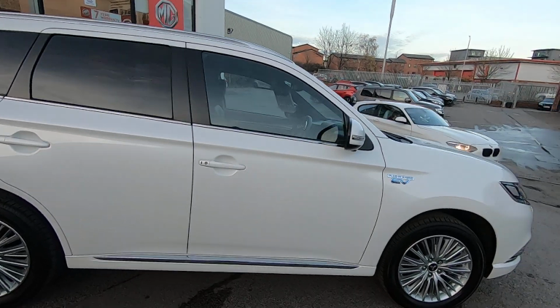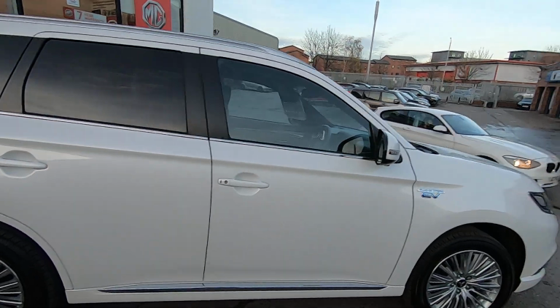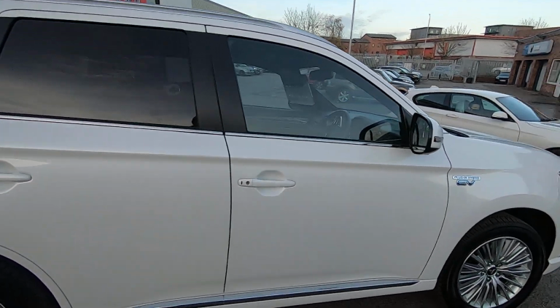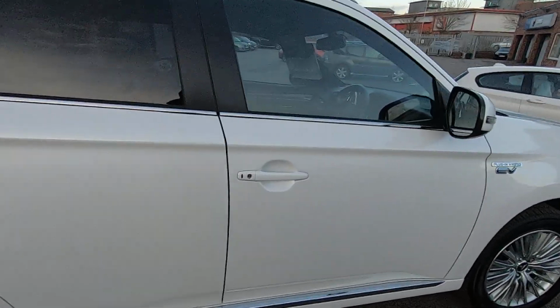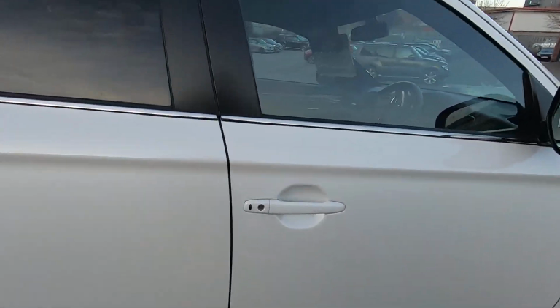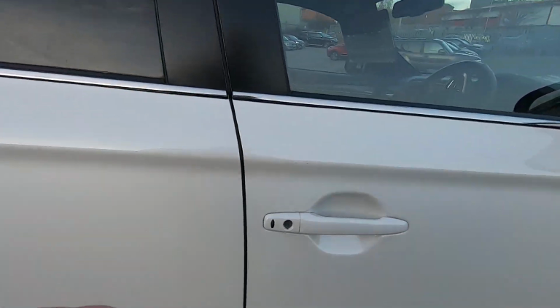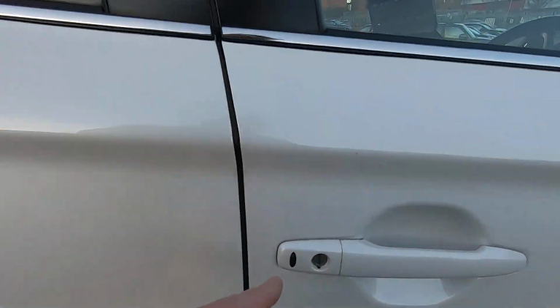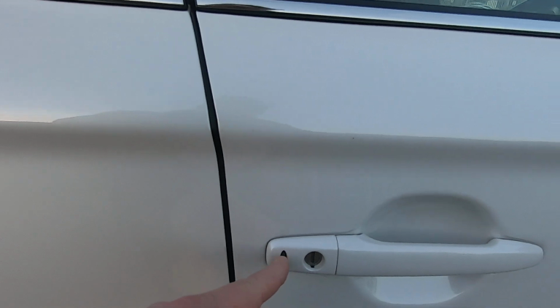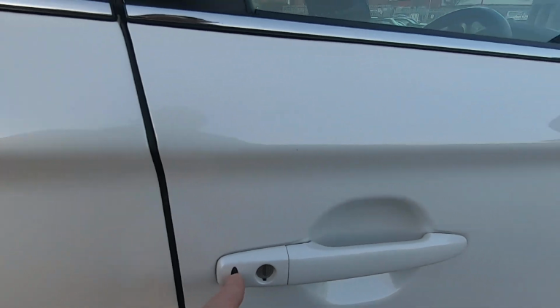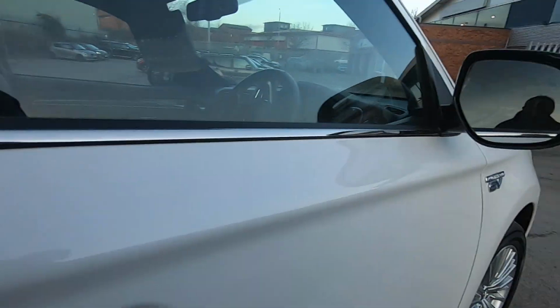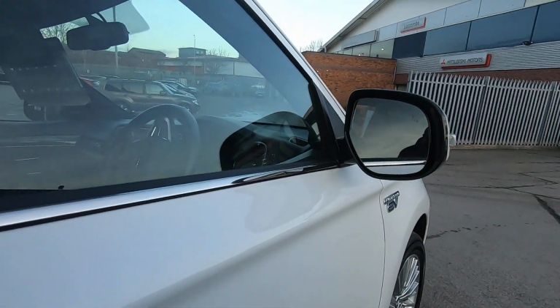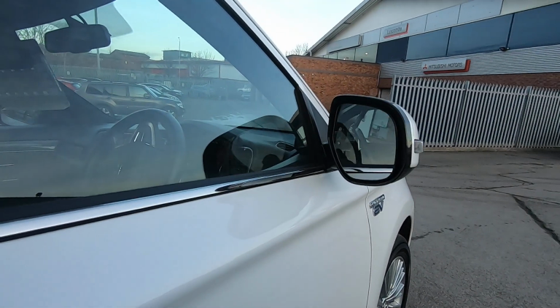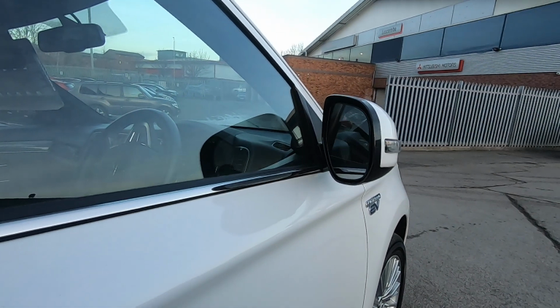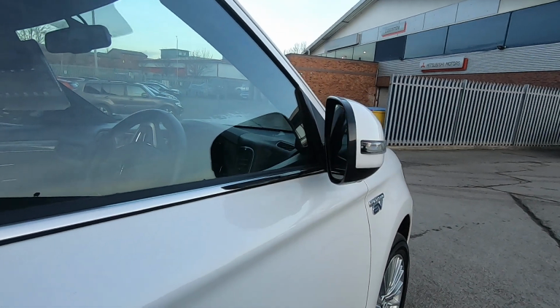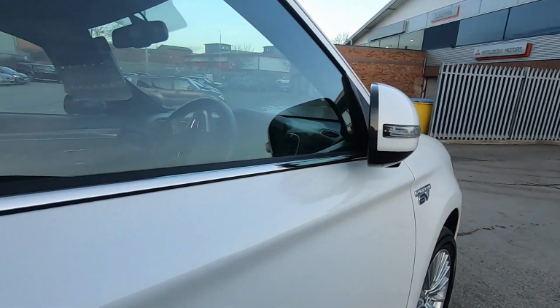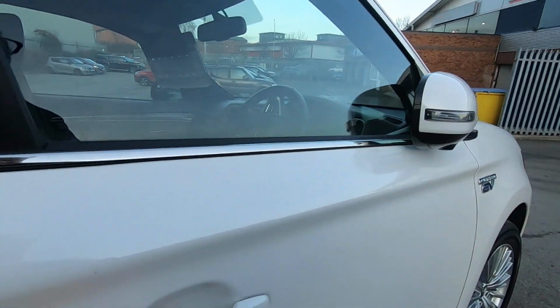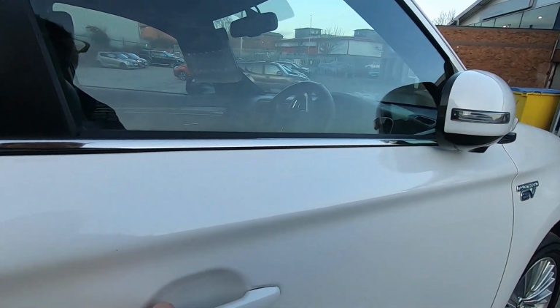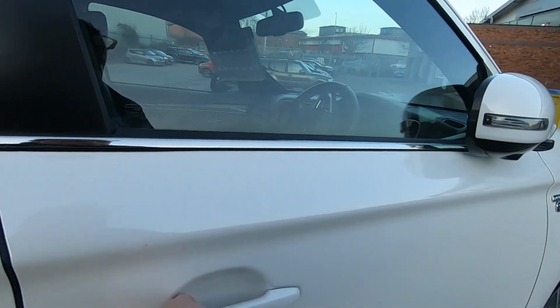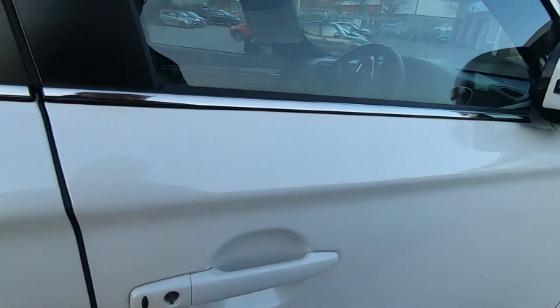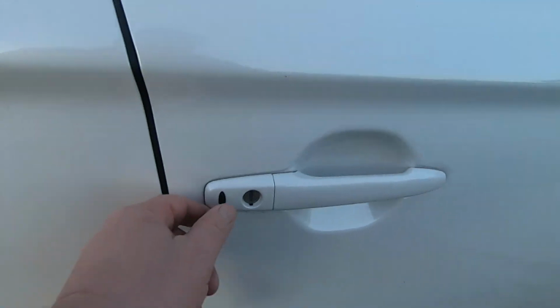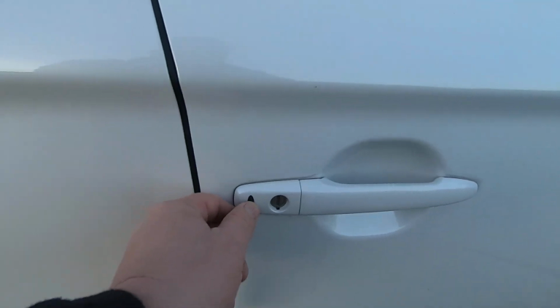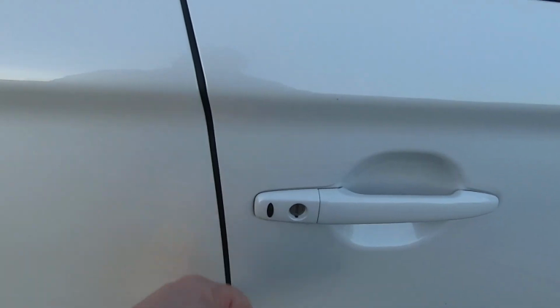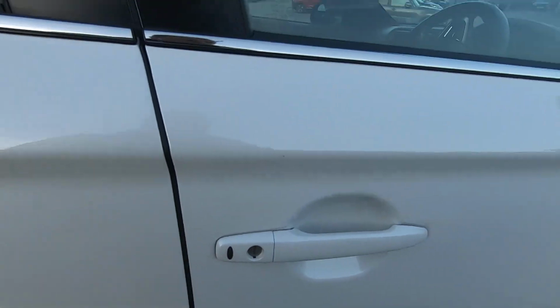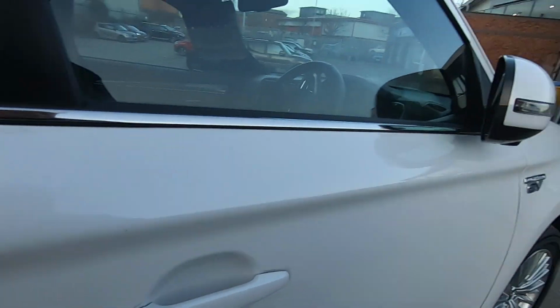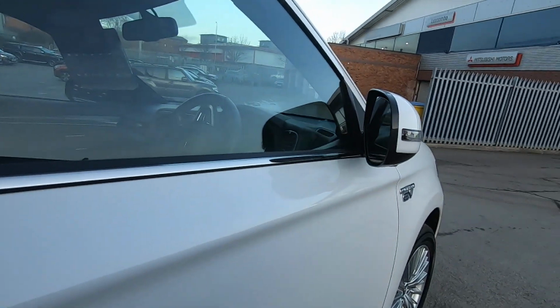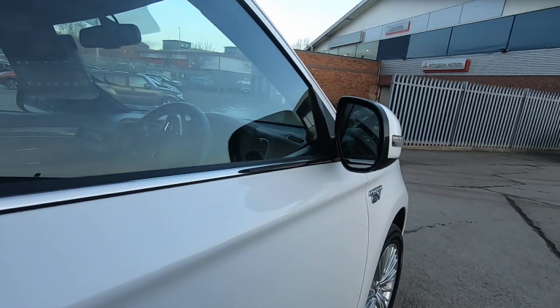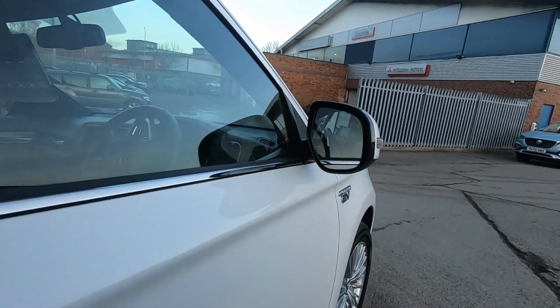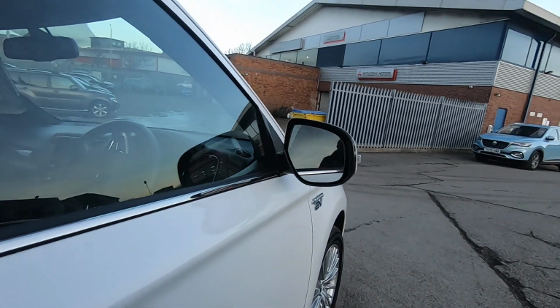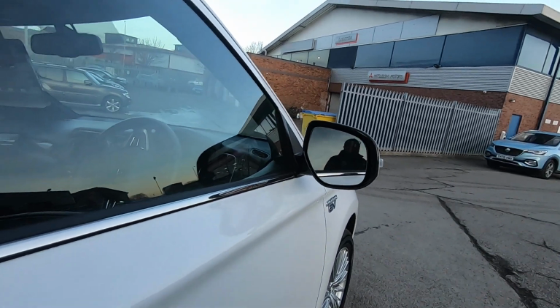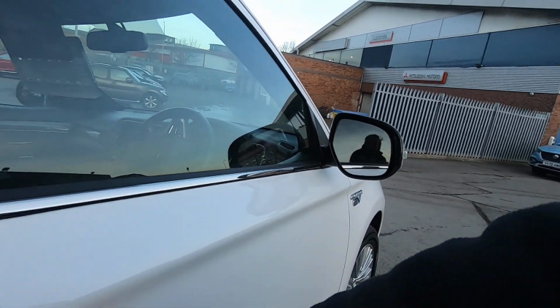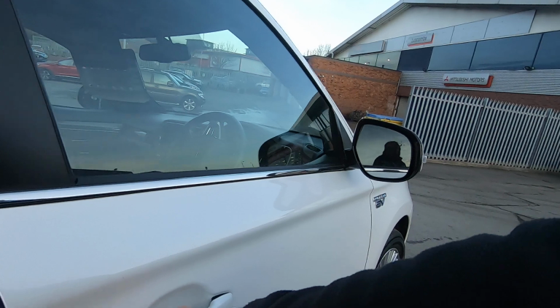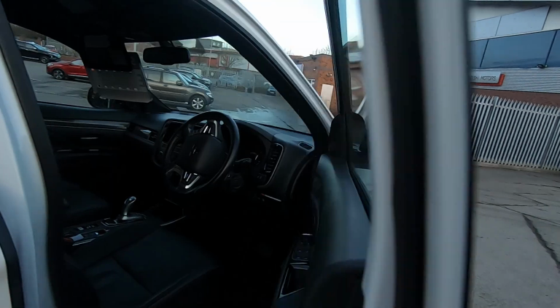I'll show you the keyless entry first — push the button there. As you can see, the mirrors fold and the car's locked. Then vice versa: push it again, mirrors retract, and we'll take you inside.